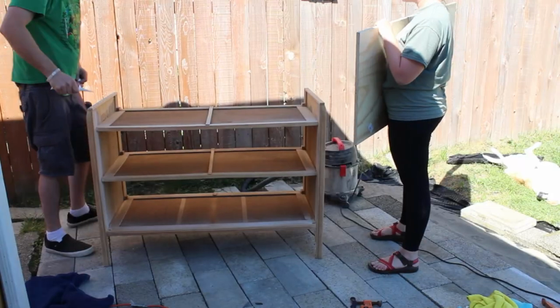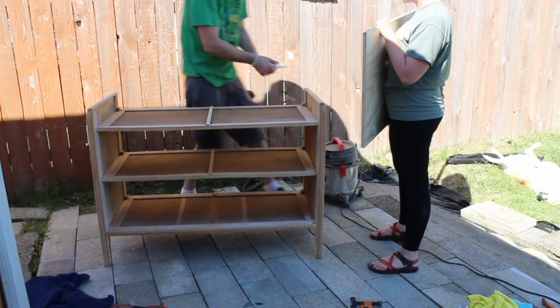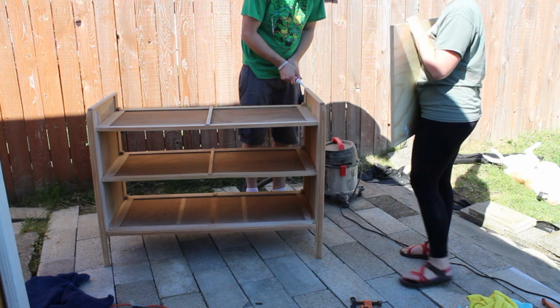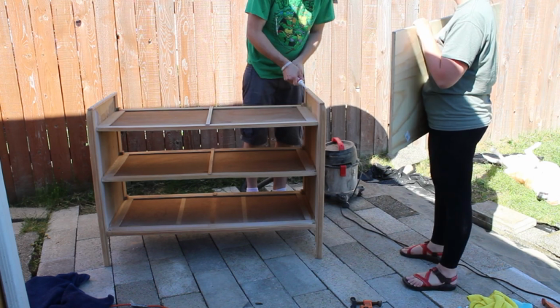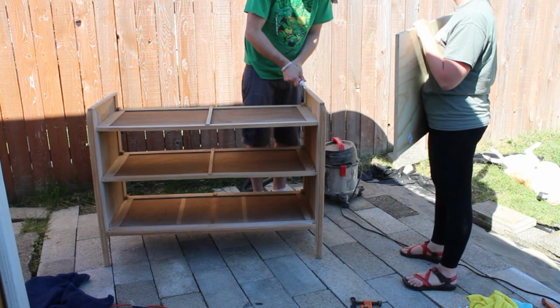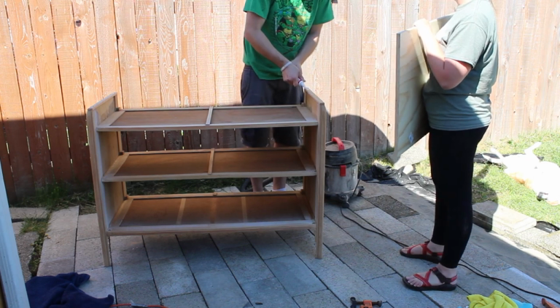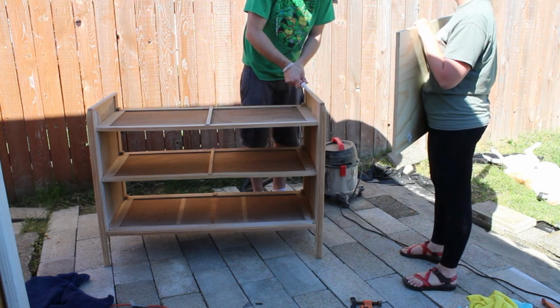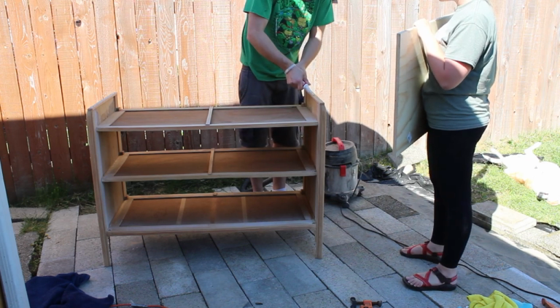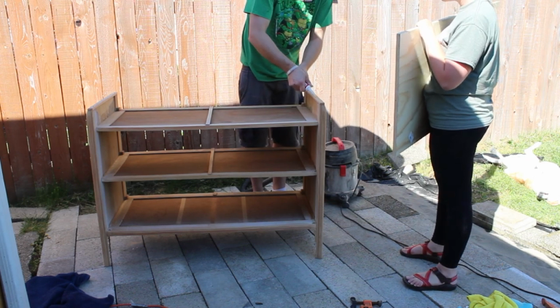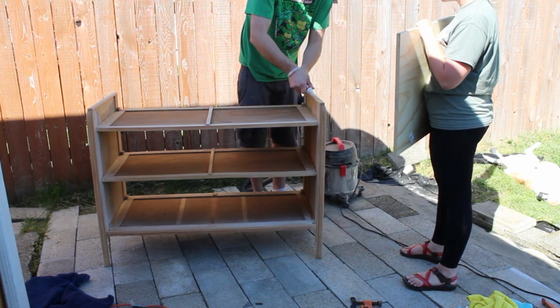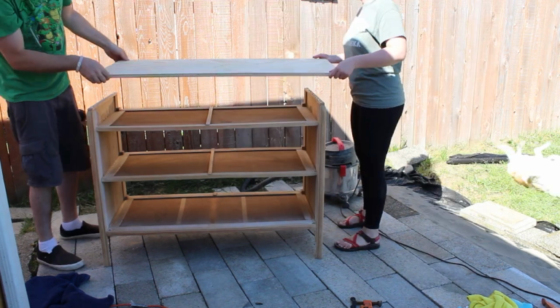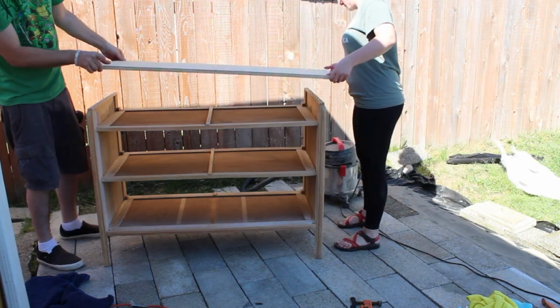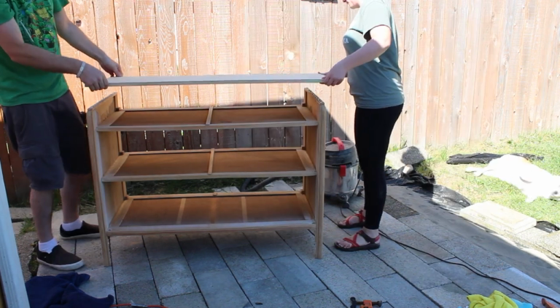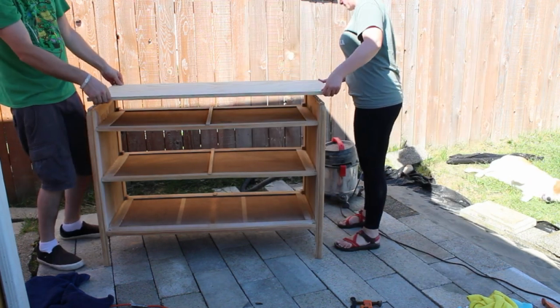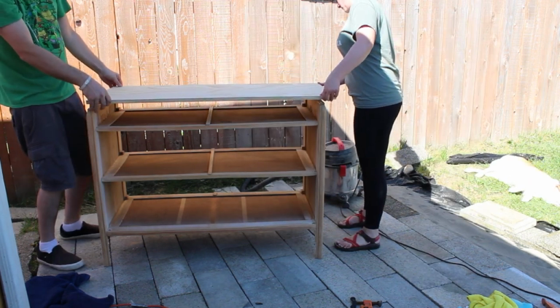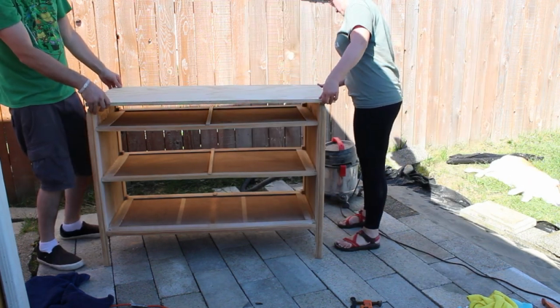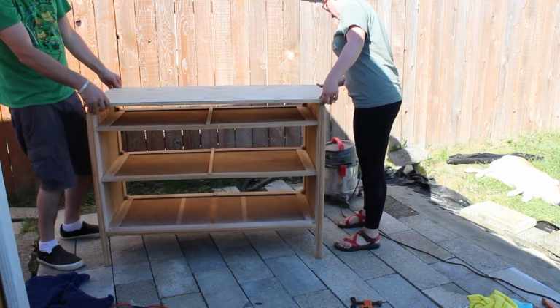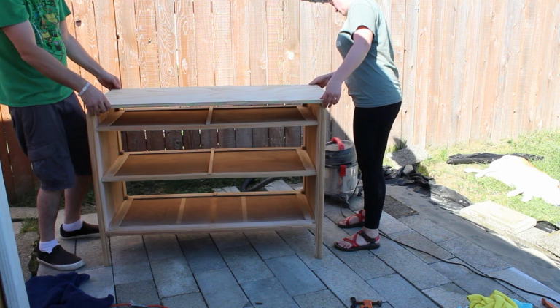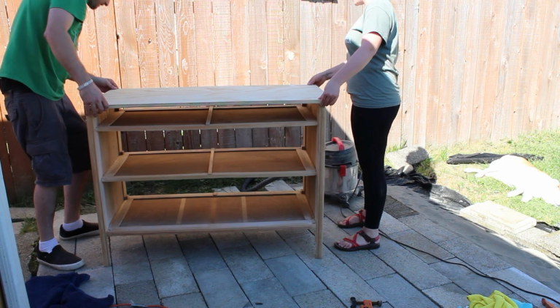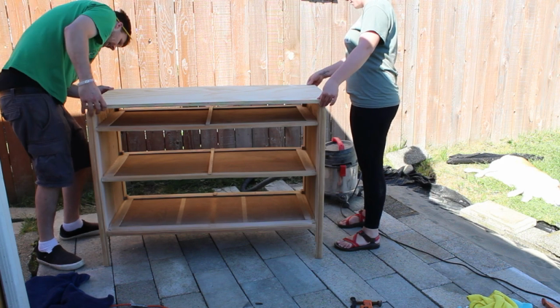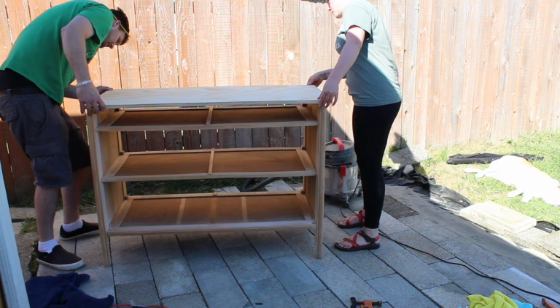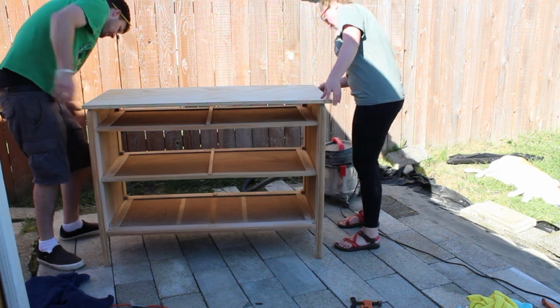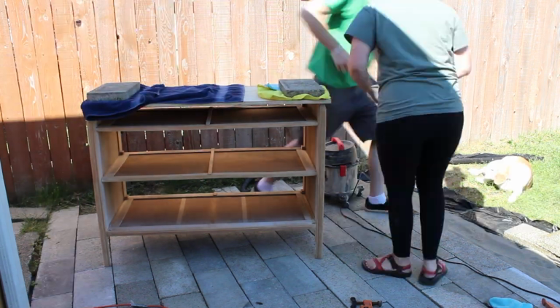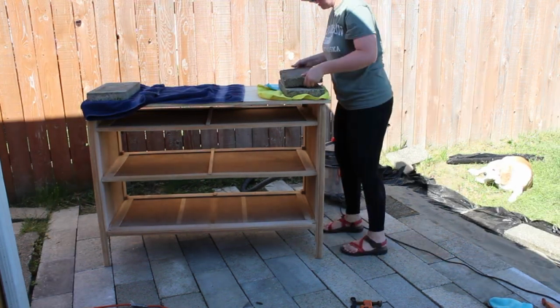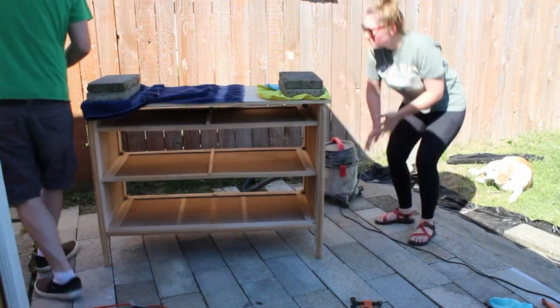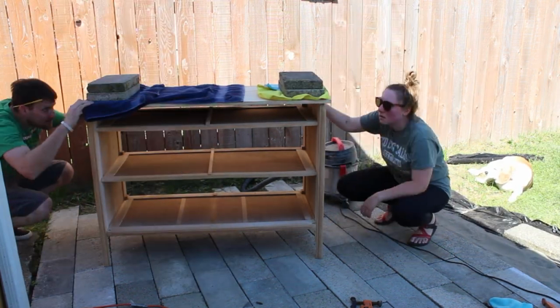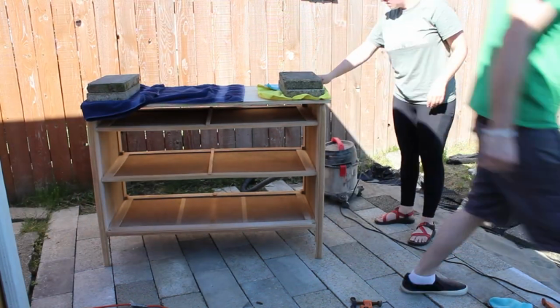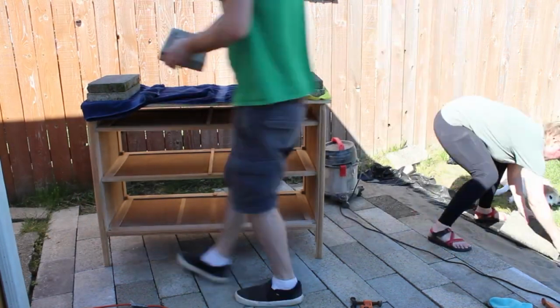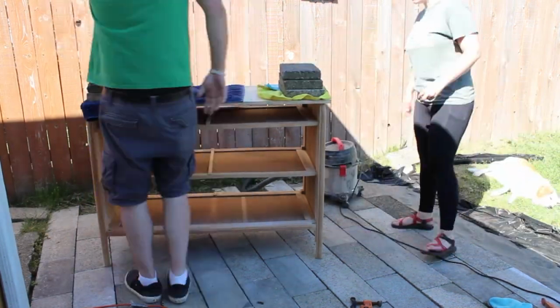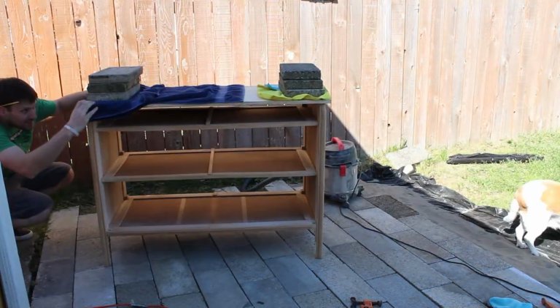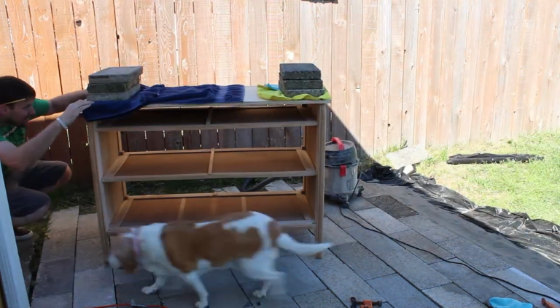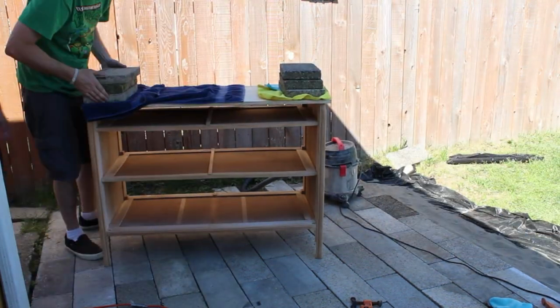To secure the top on, we just applied some liquid nails and then set it on top. I didn't have clamps that were long enough to secure it down, so we just pulled up some pavers from the patio to weigh it down so that the glue could dry.